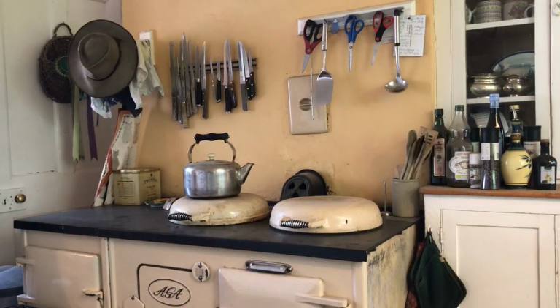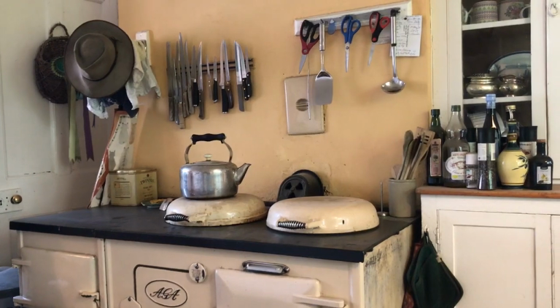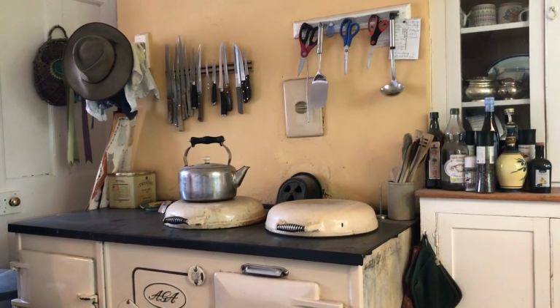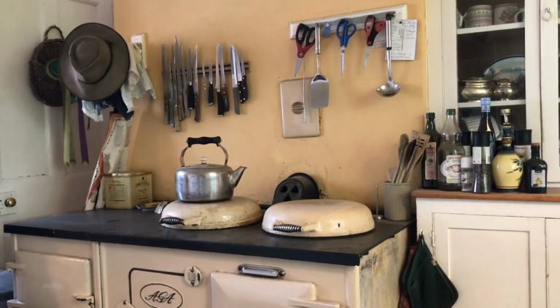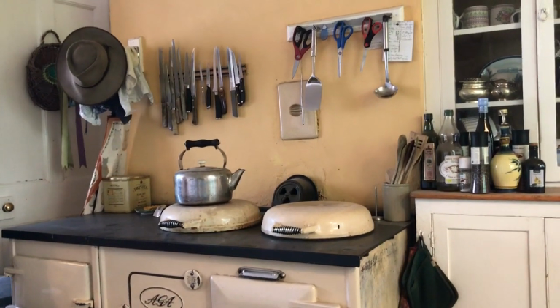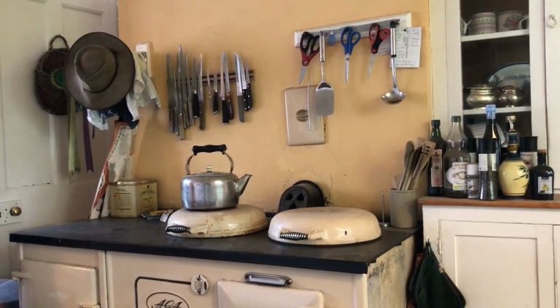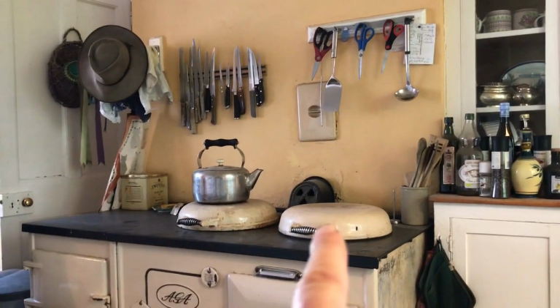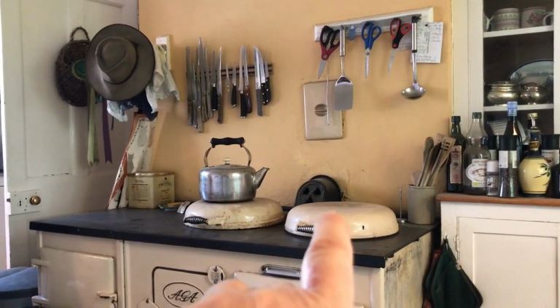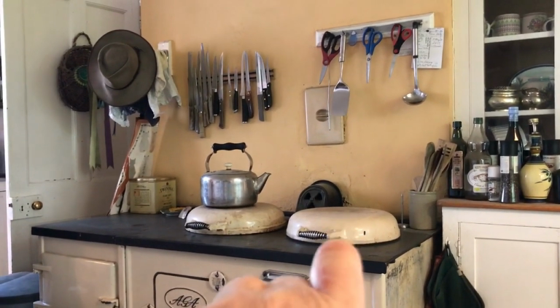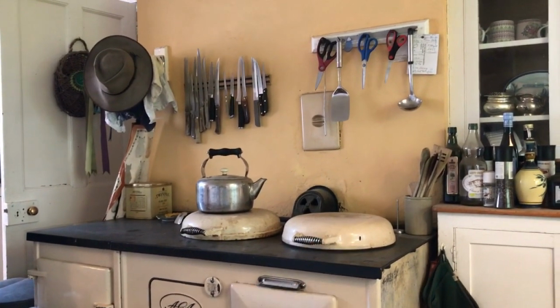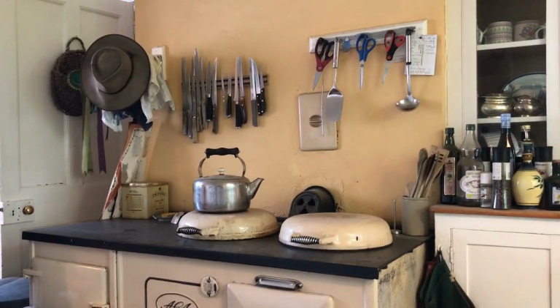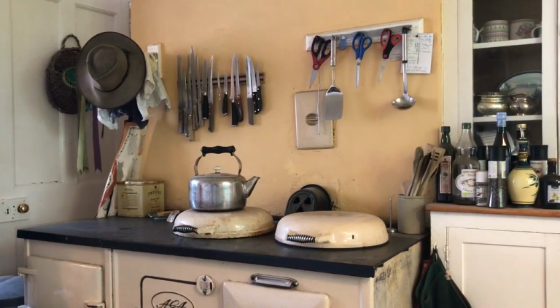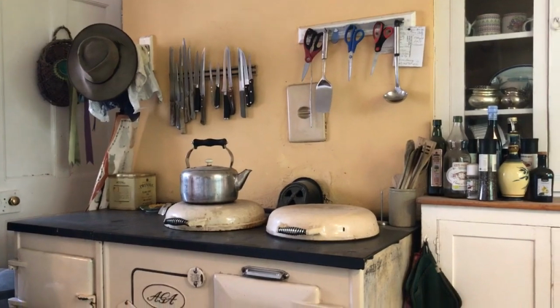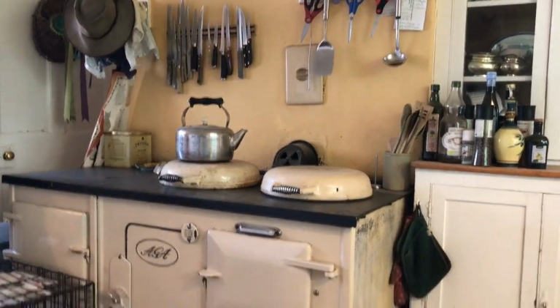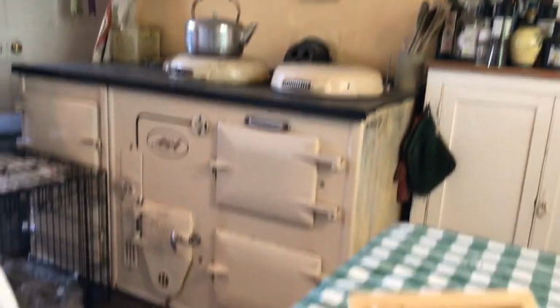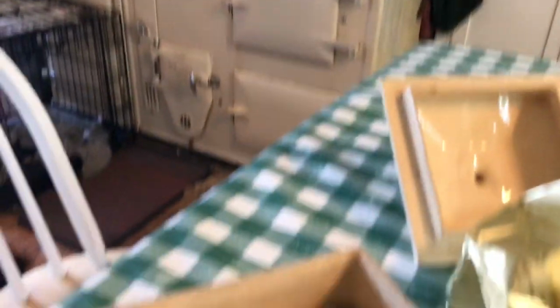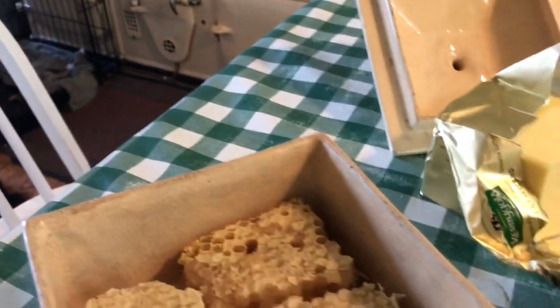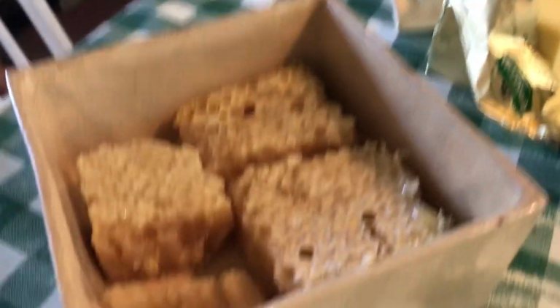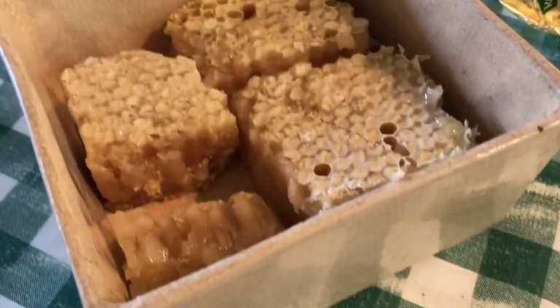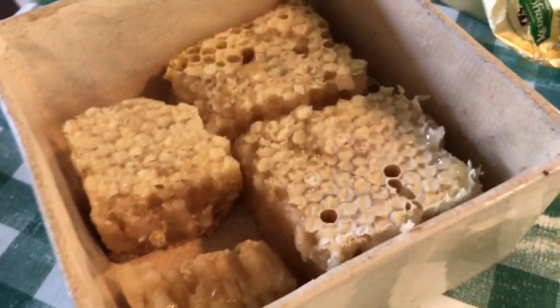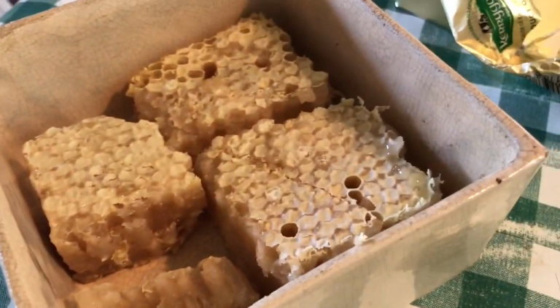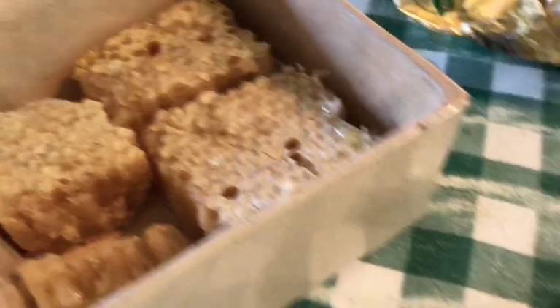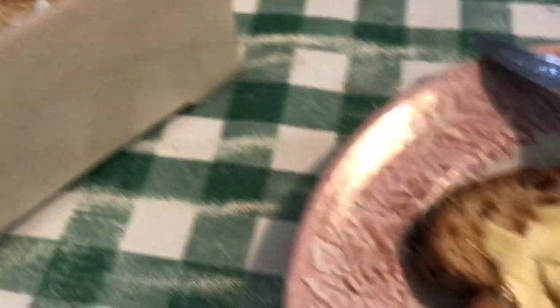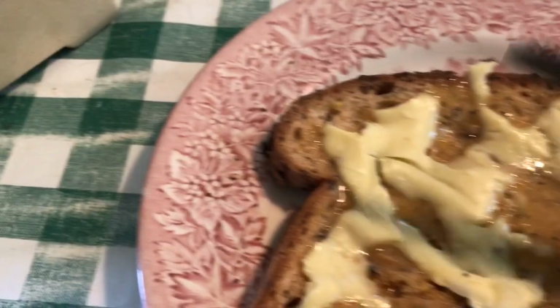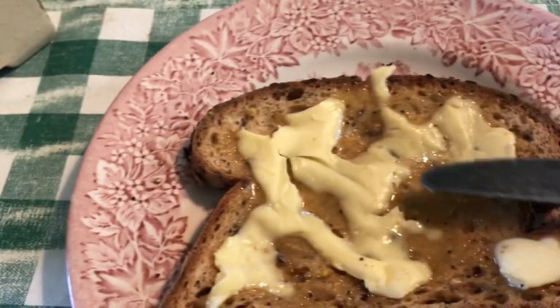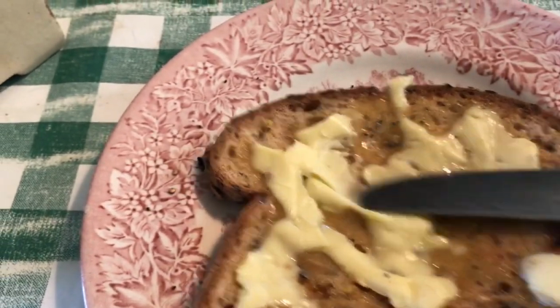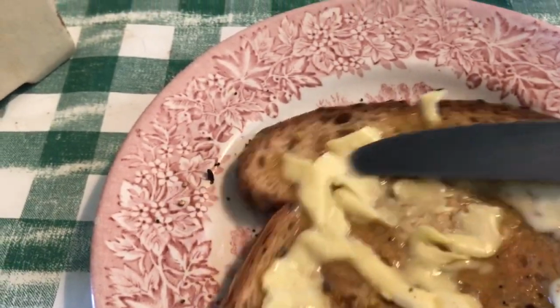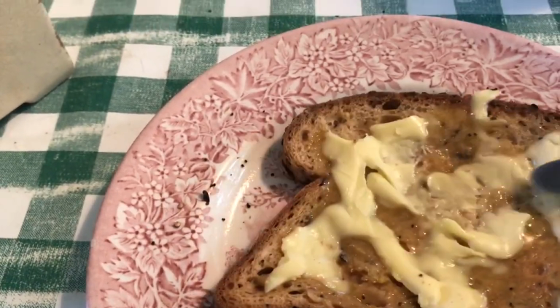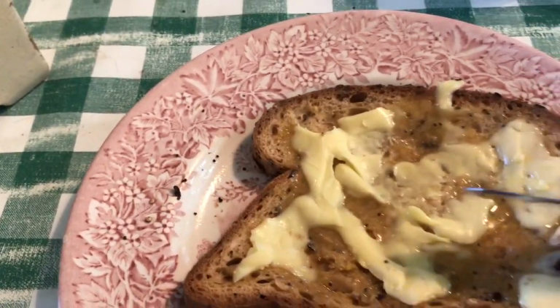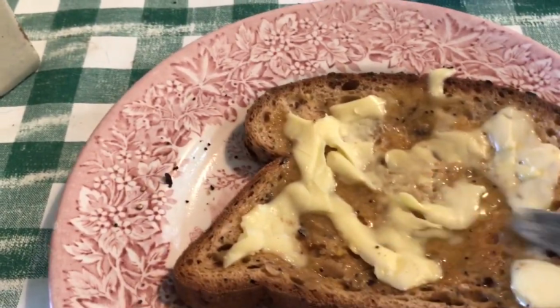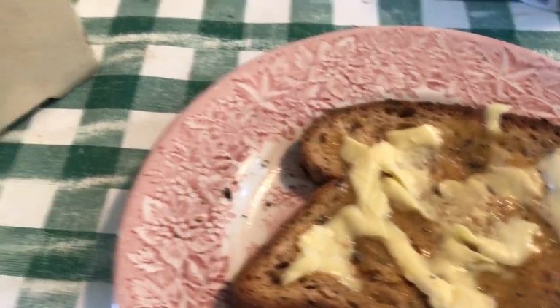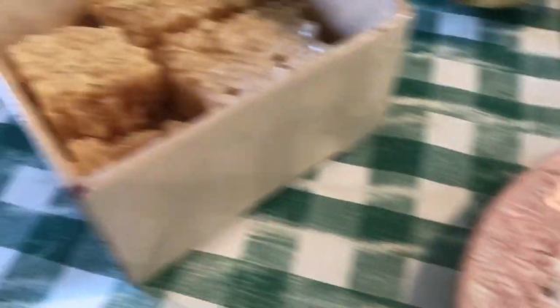So I just toasted my toast under that lid — that's my toaster. And I'm helping myself to some of our homemade honey, with lots of lovely butter on the toast.